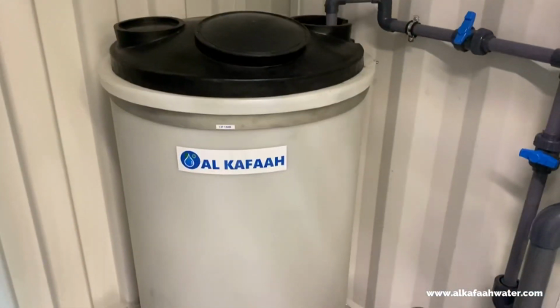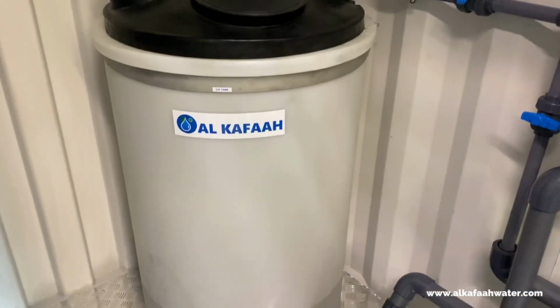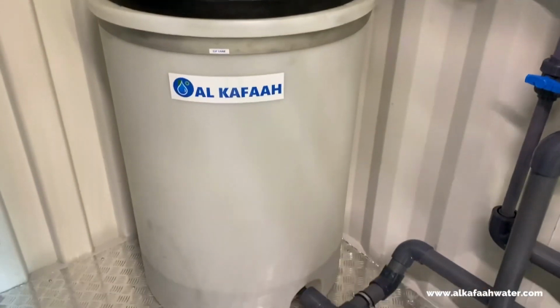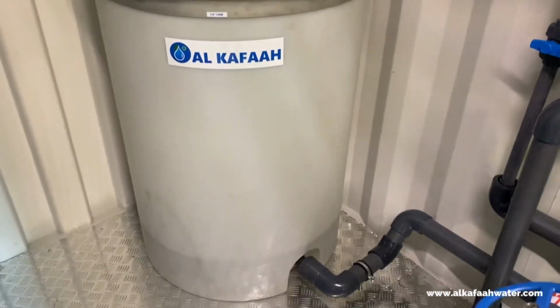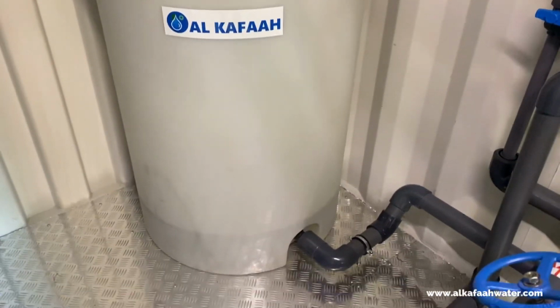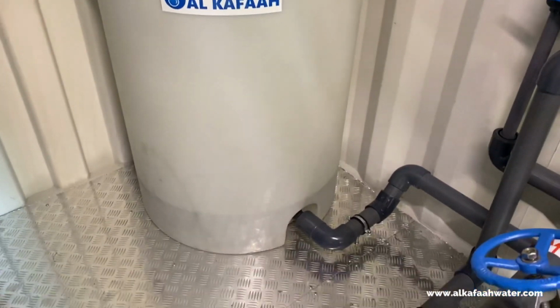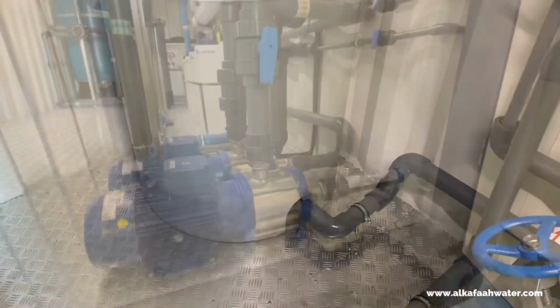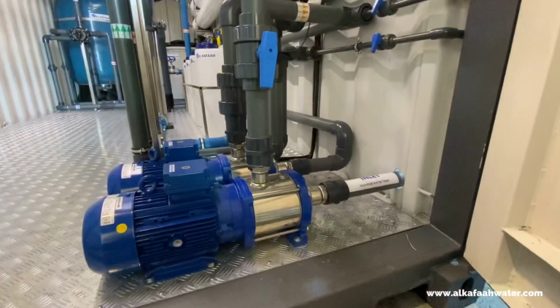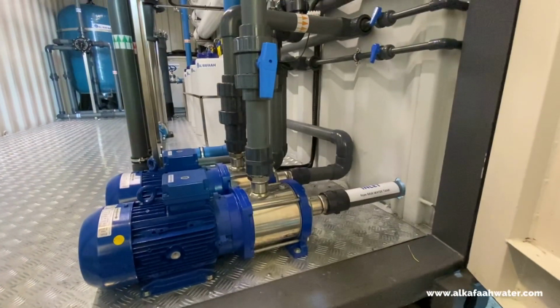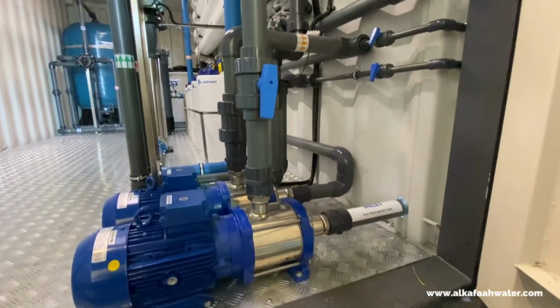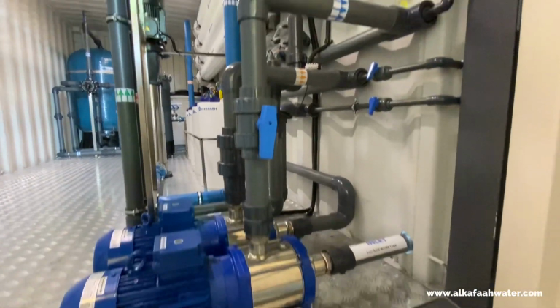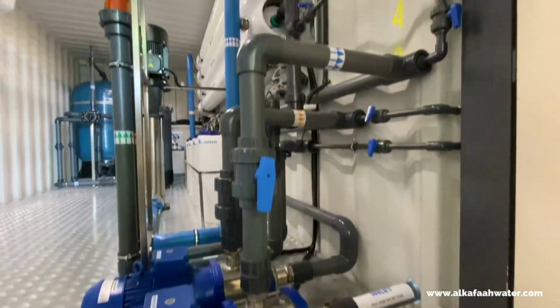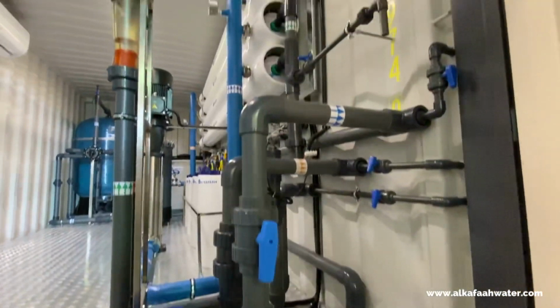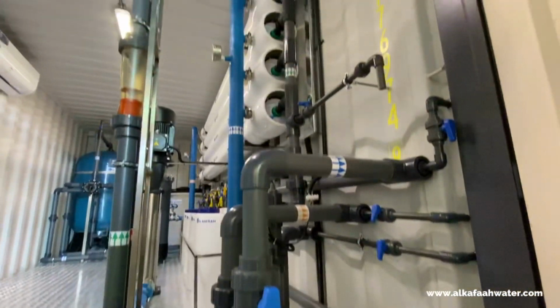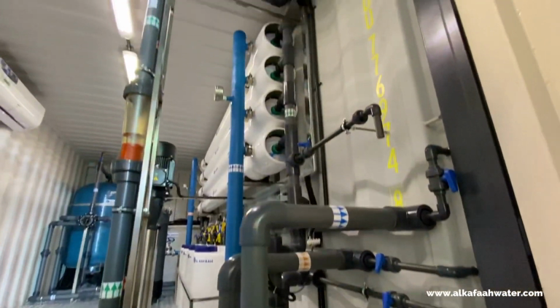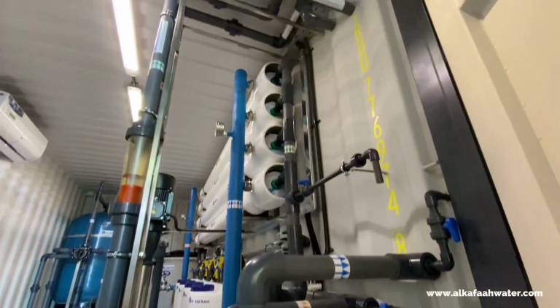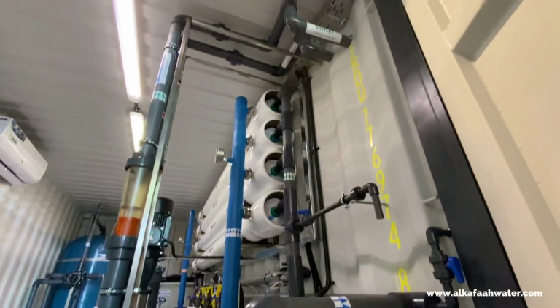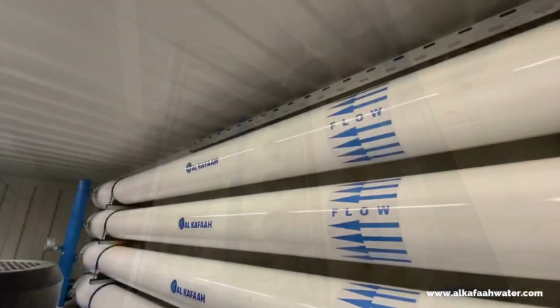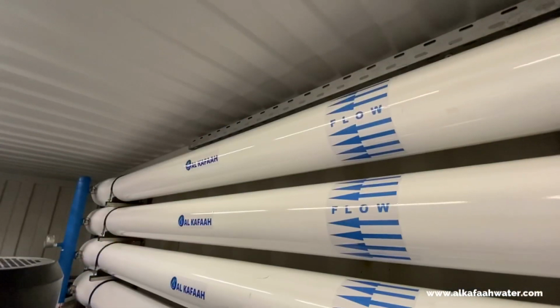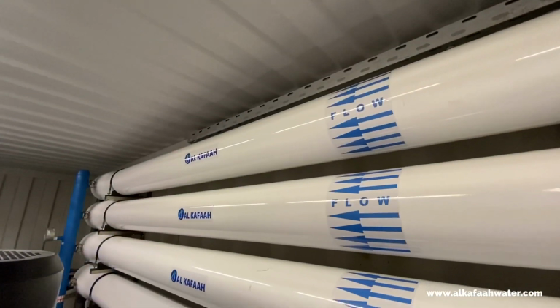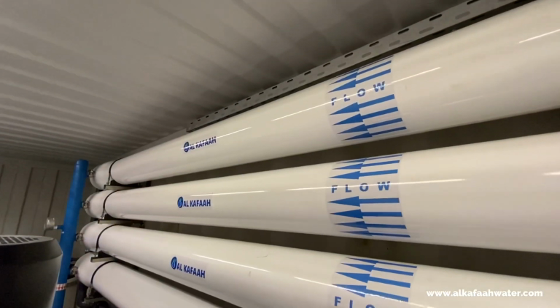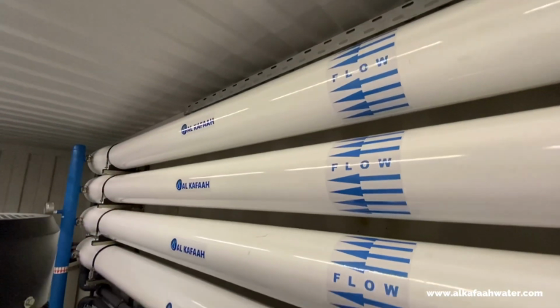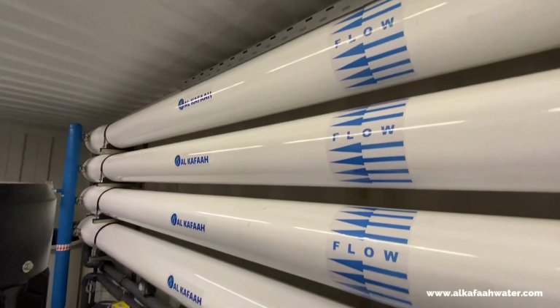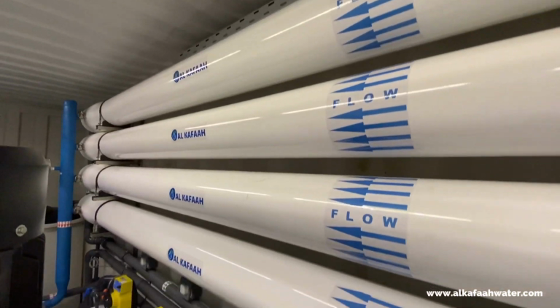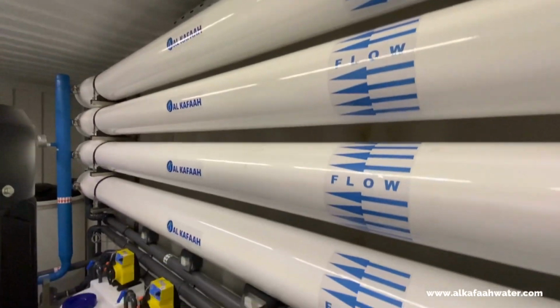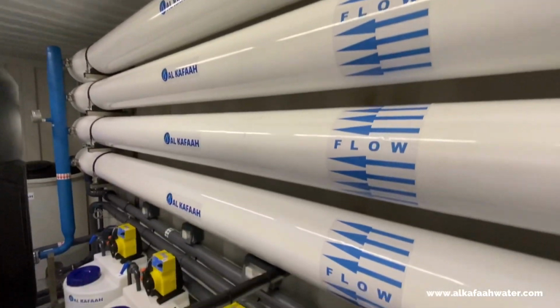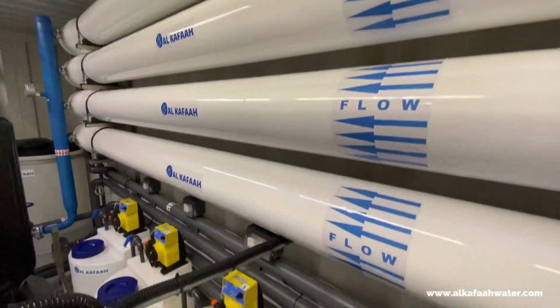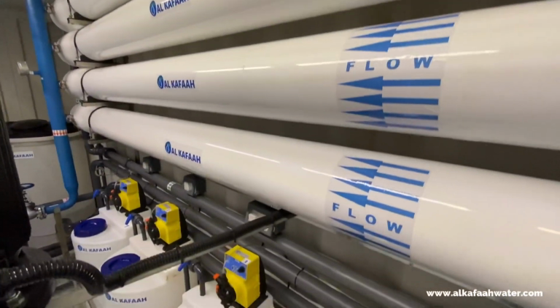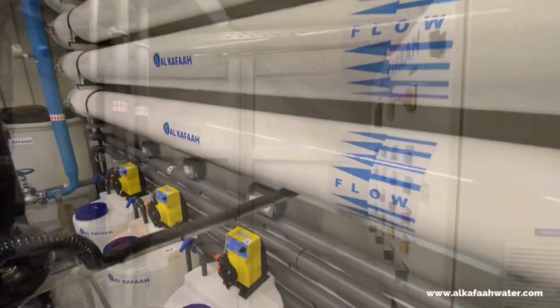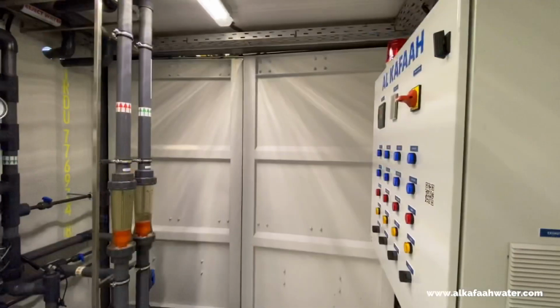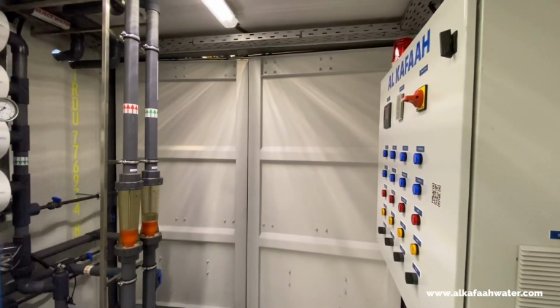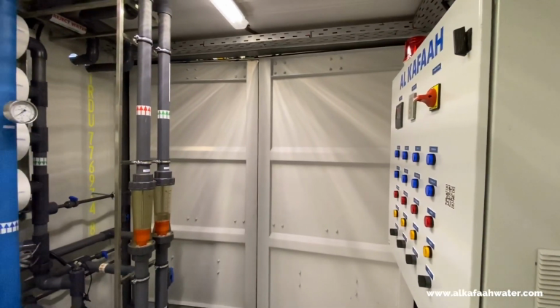The clean-in-place, or CIP, unit comes standard on all containerized desalination units by Alkafaz, thus ensuring higher productivity. The CIP unit automatically flushes the membranes to increase their longevity.